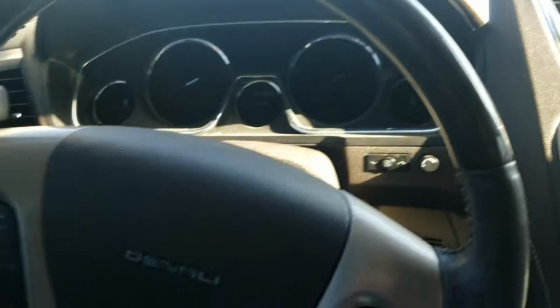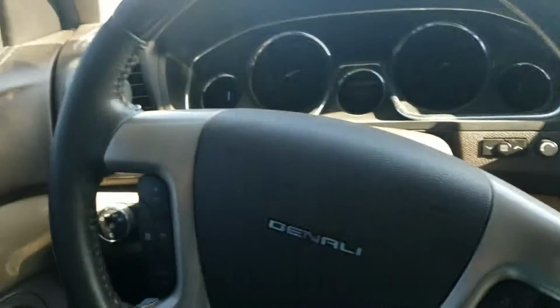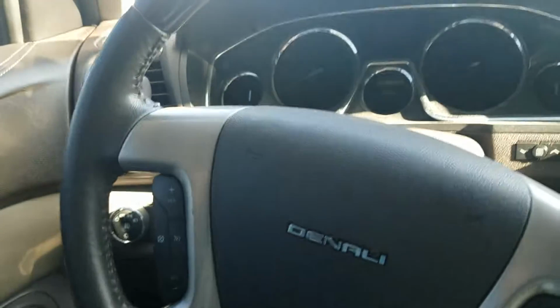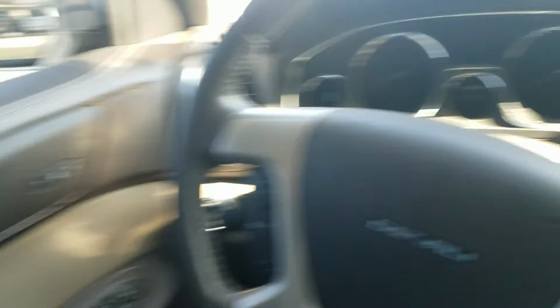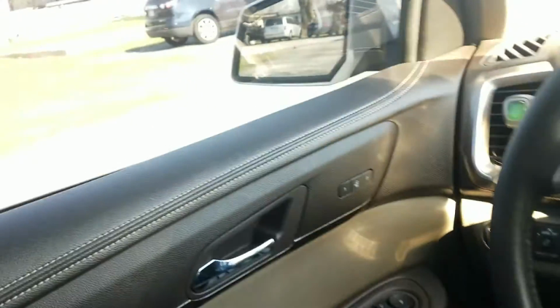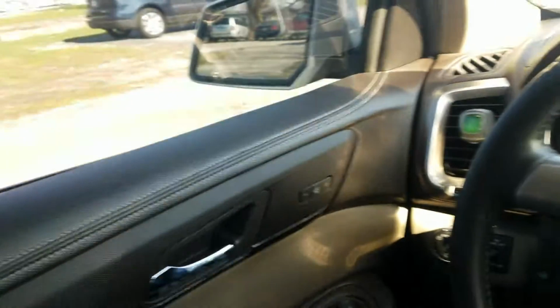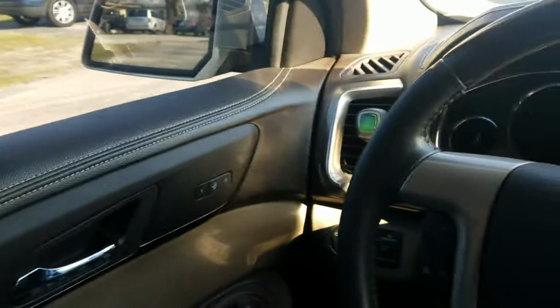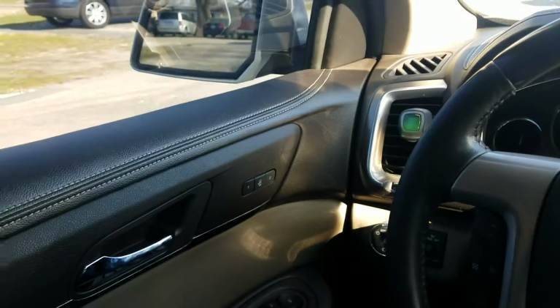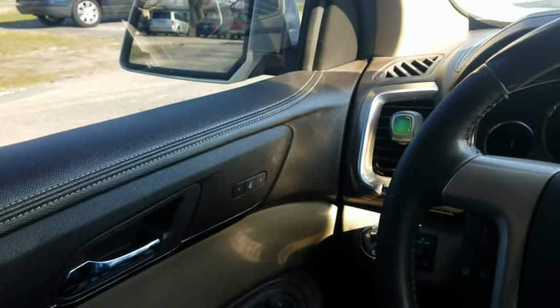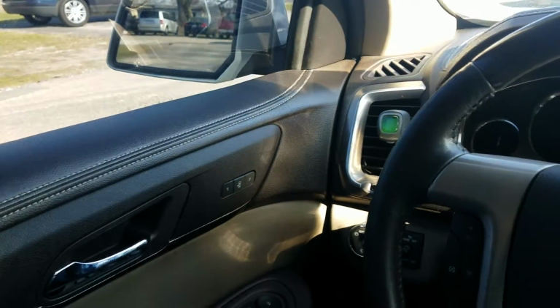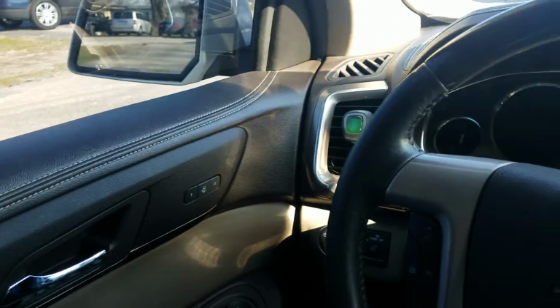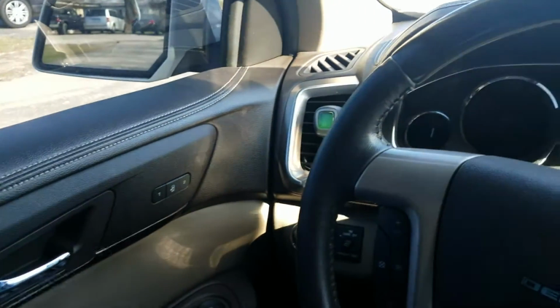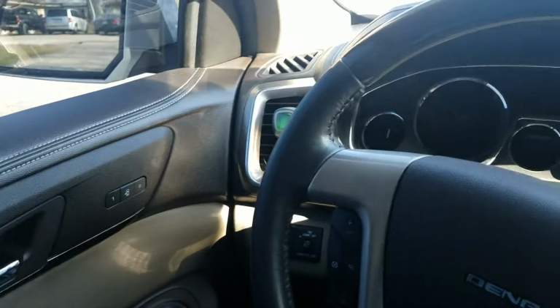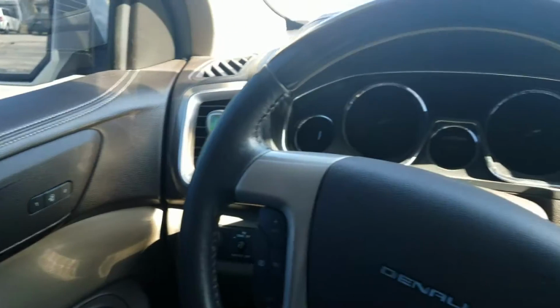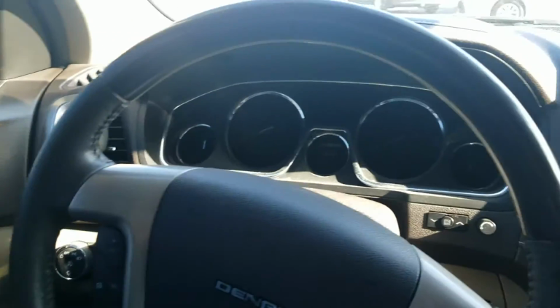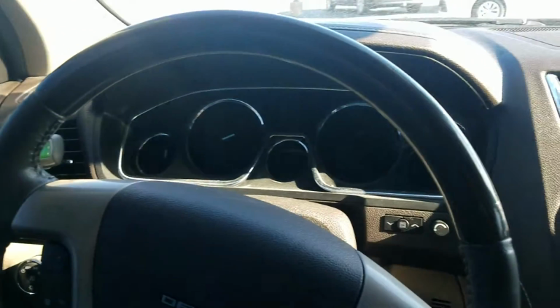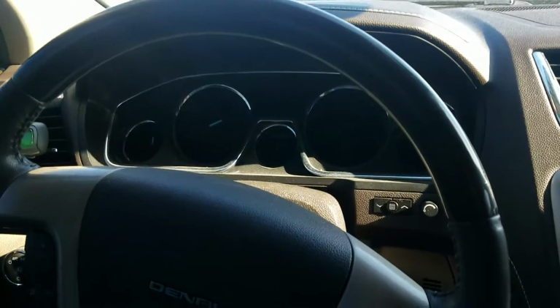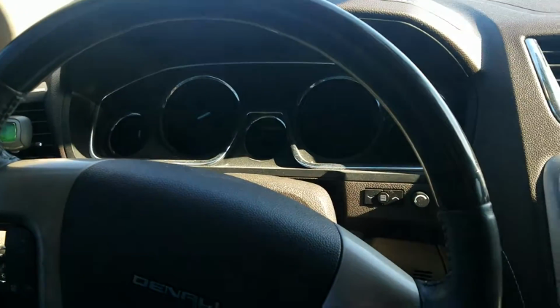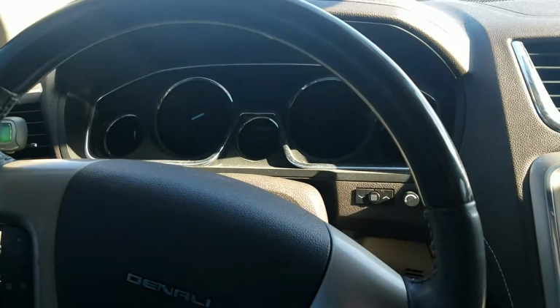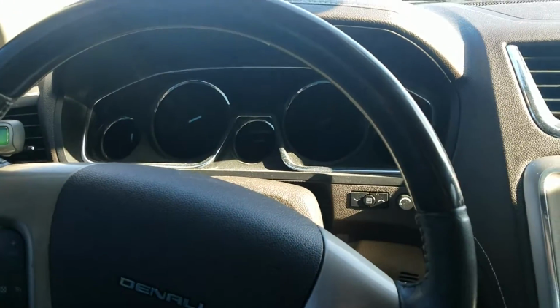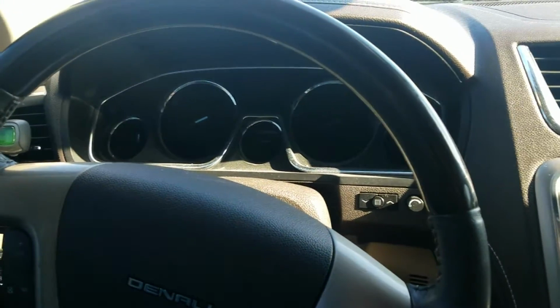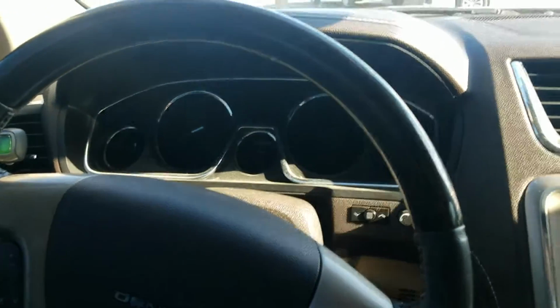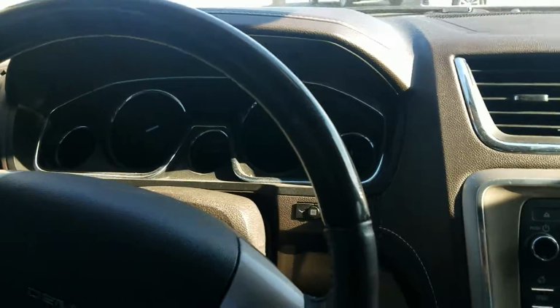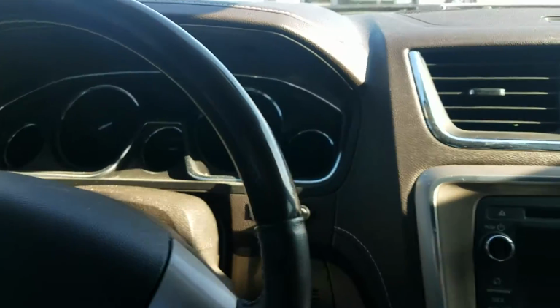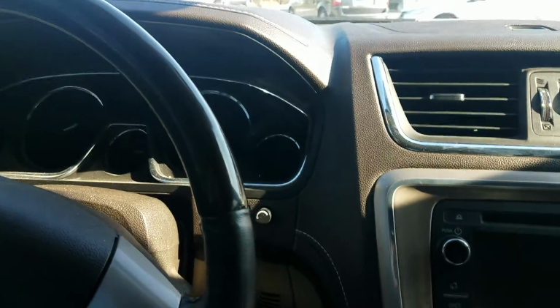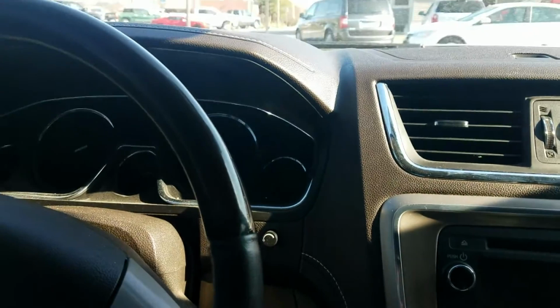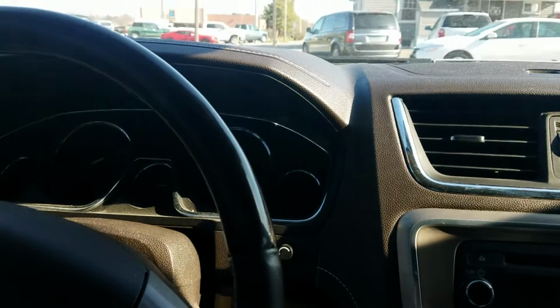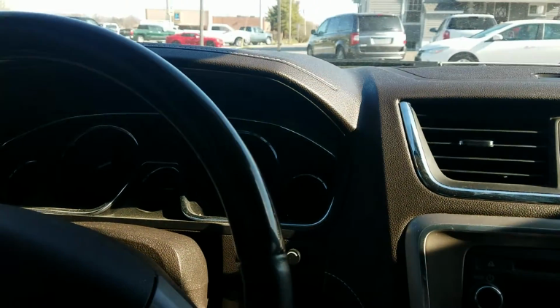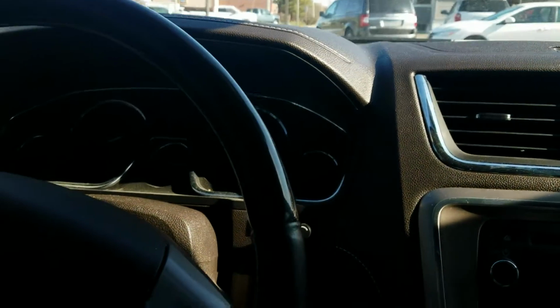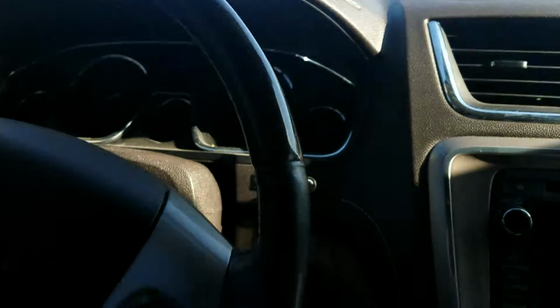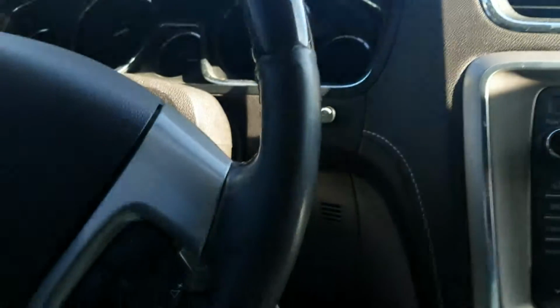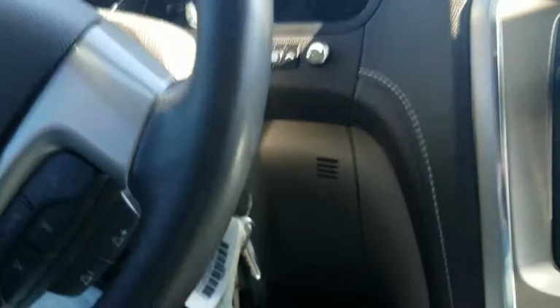The key fob would not unlock the doors, so I had to do that with the key.